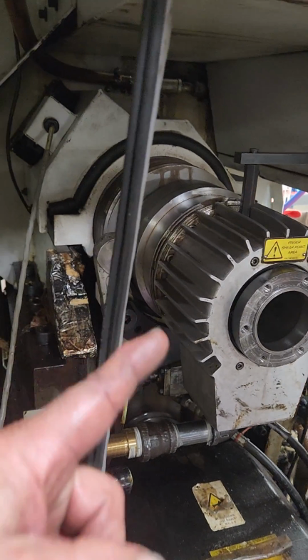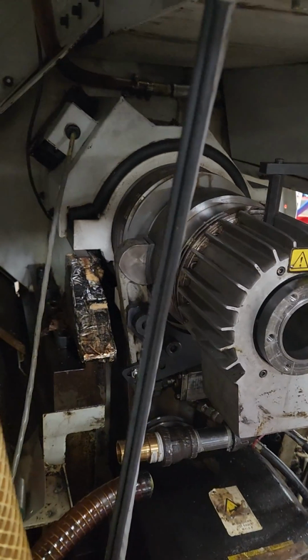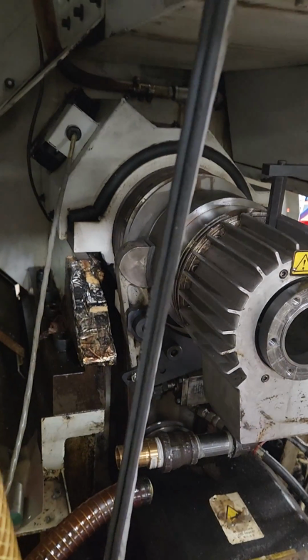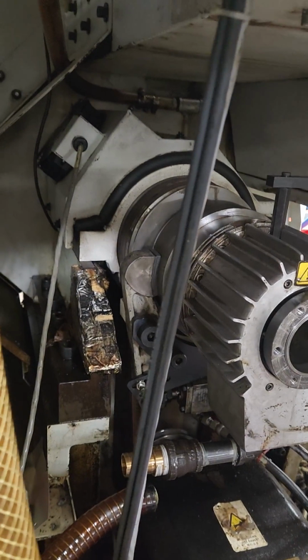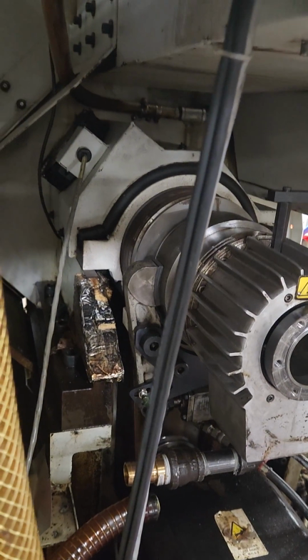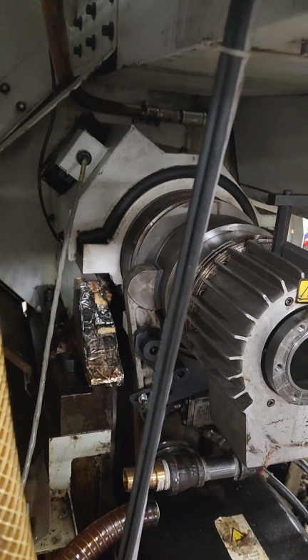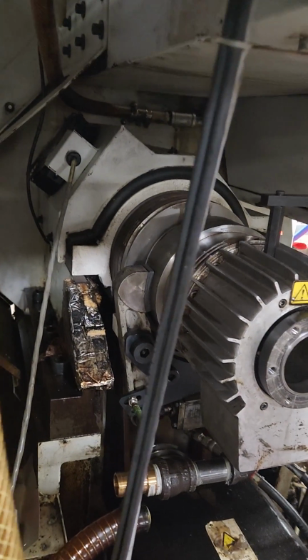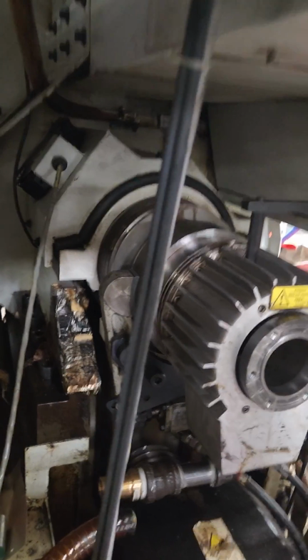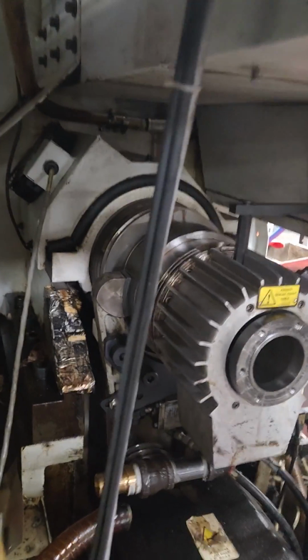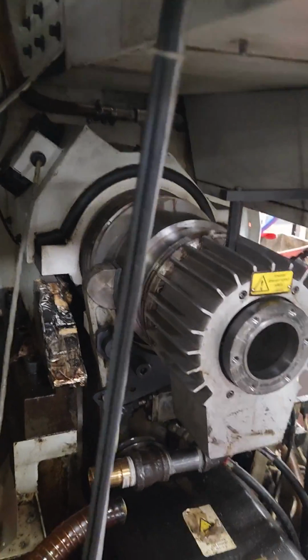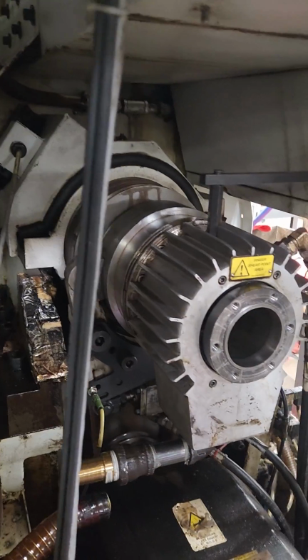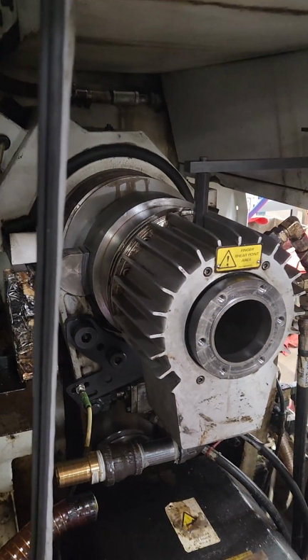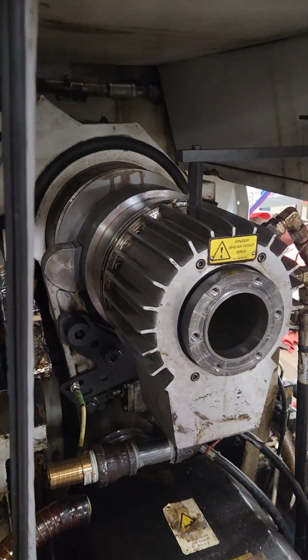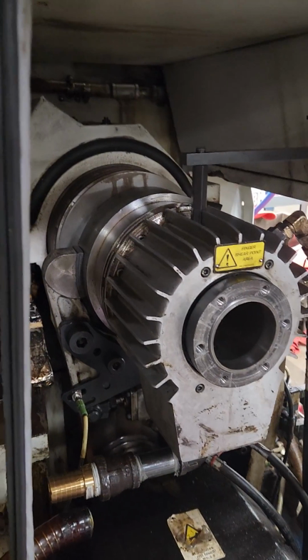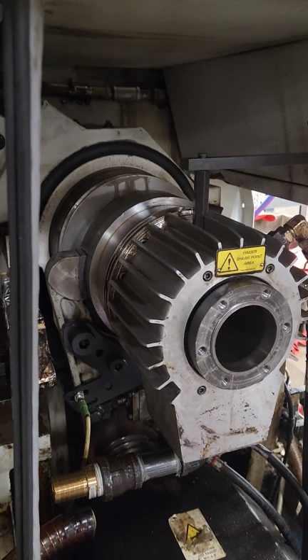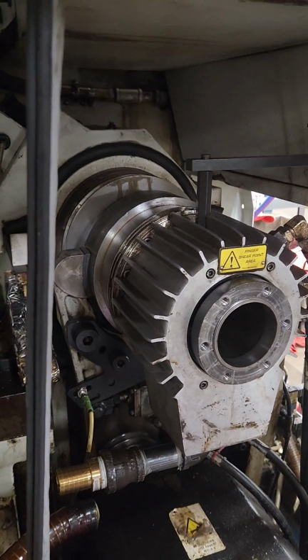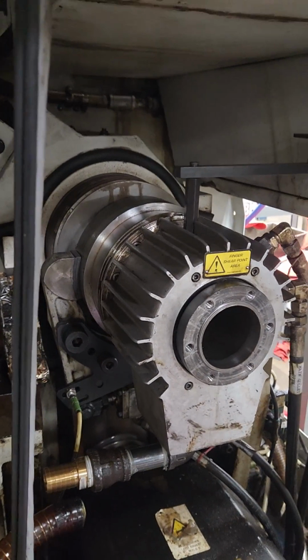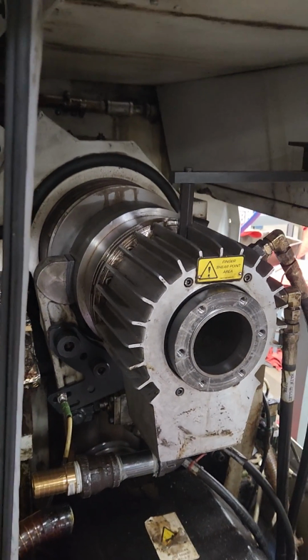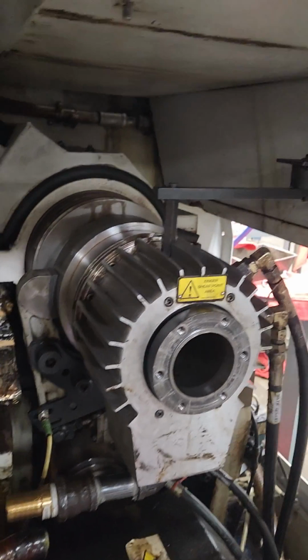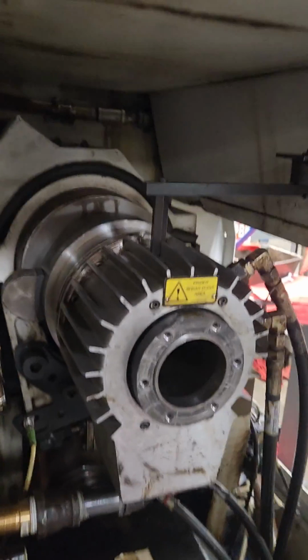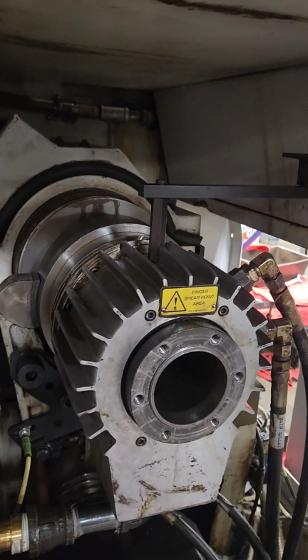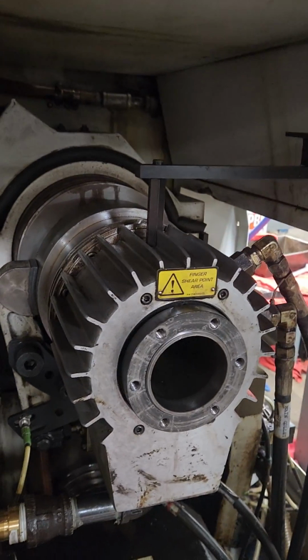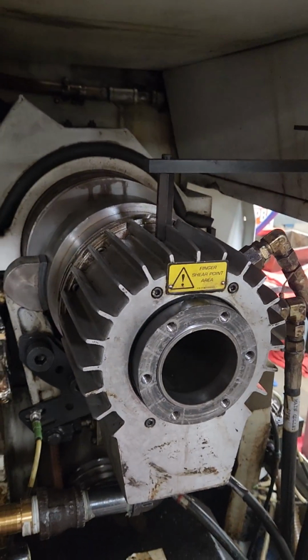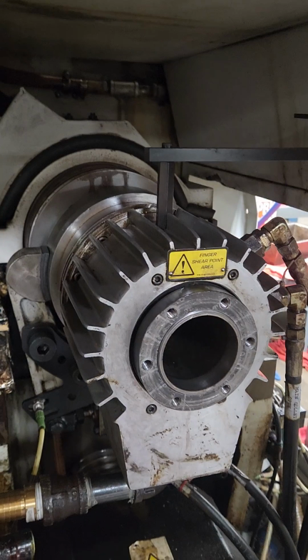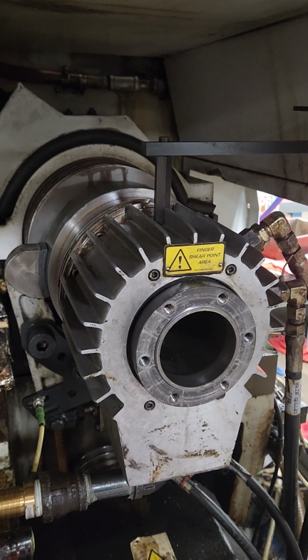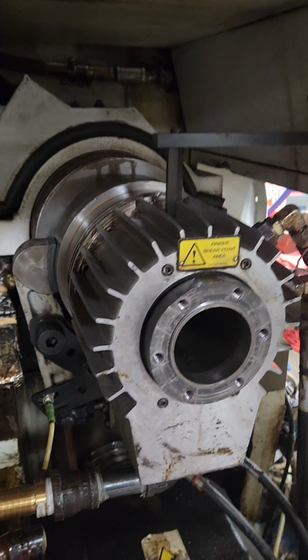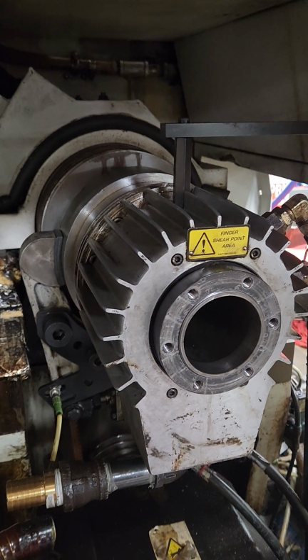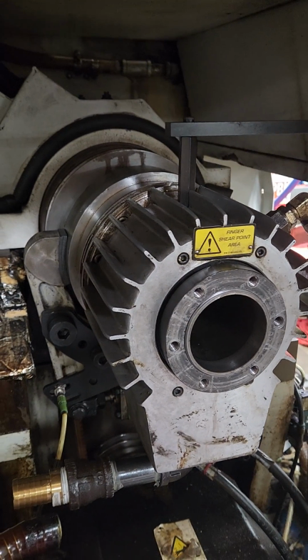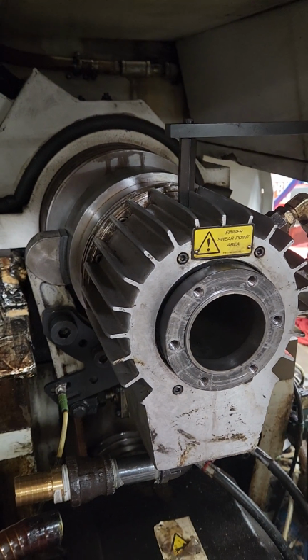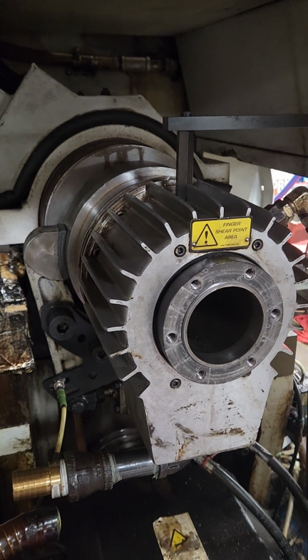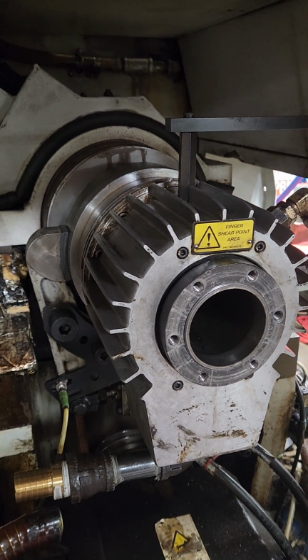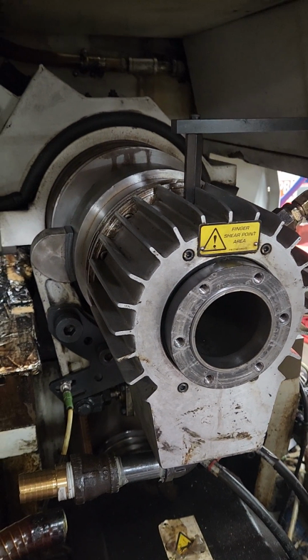The spindle, the main spindle — do what they say: change your hydraulic oil regularly. Those bearings and those actuators are very expensive. That's it.